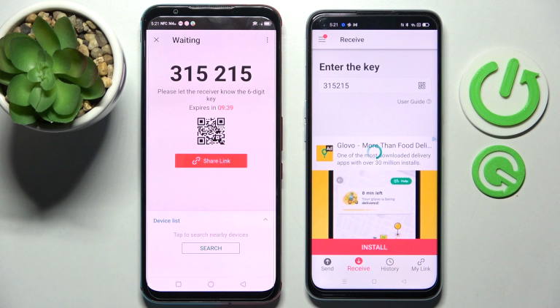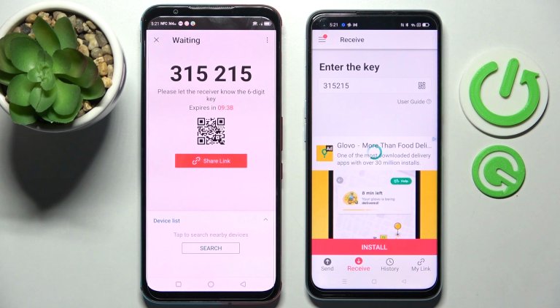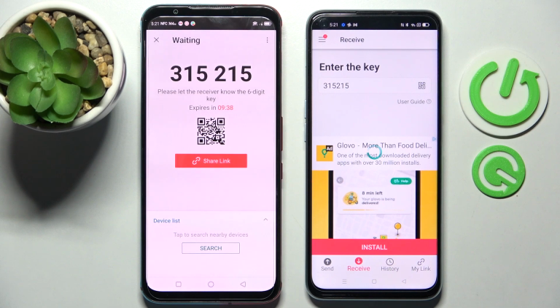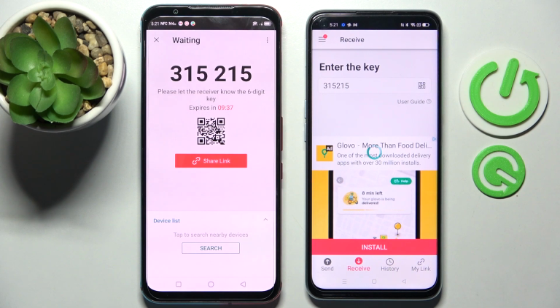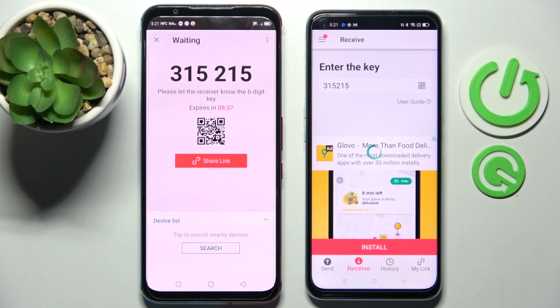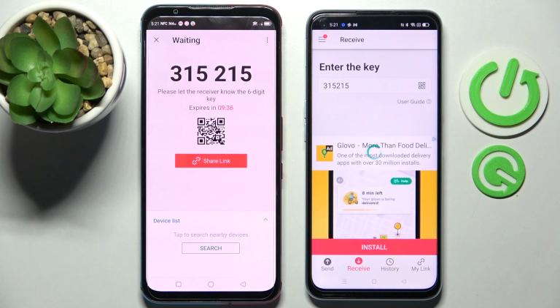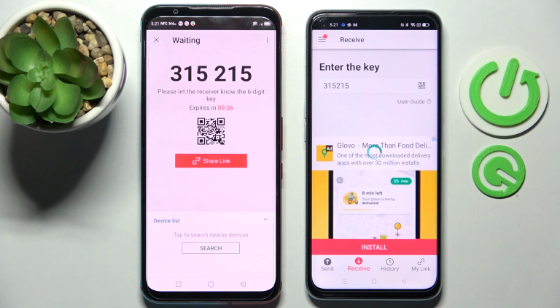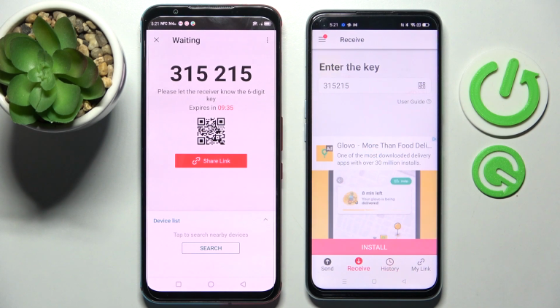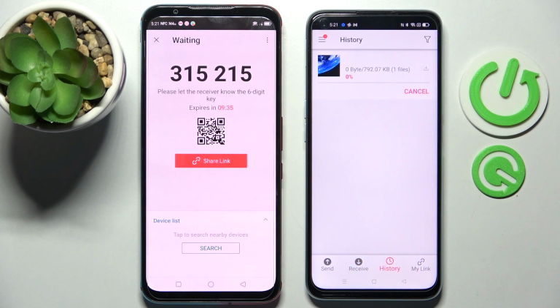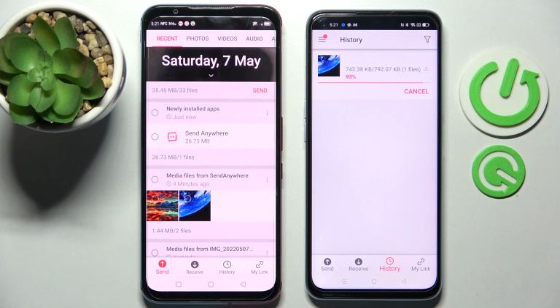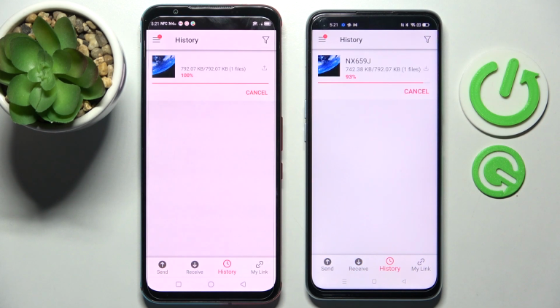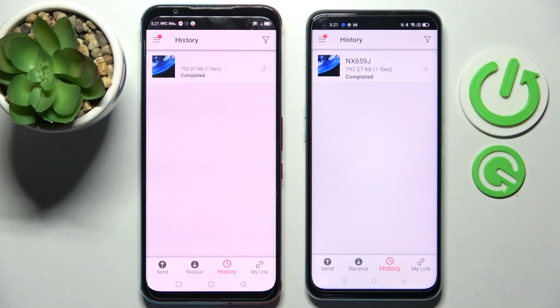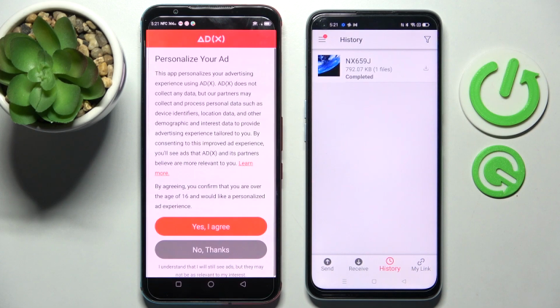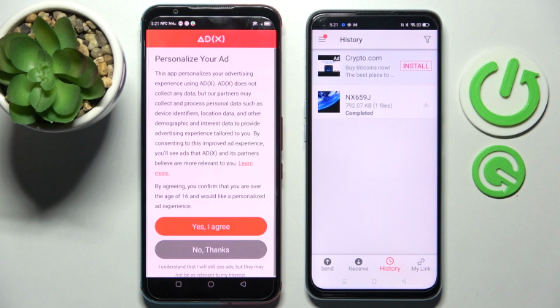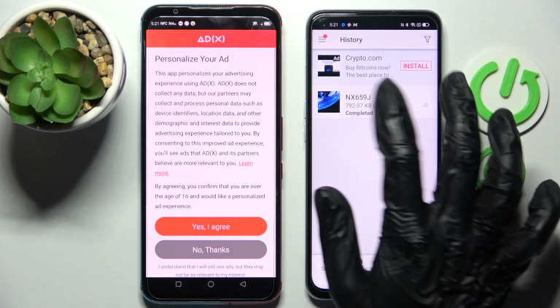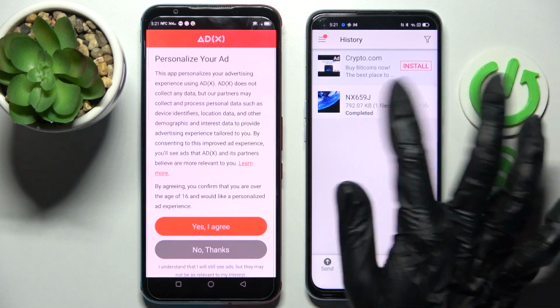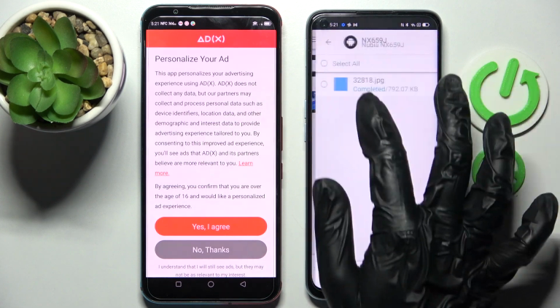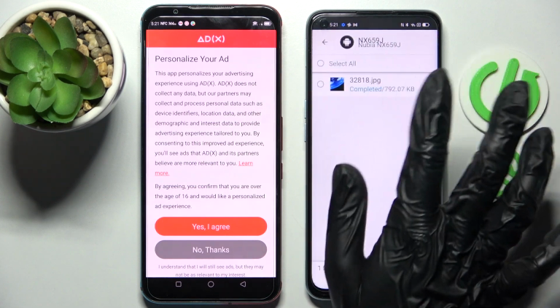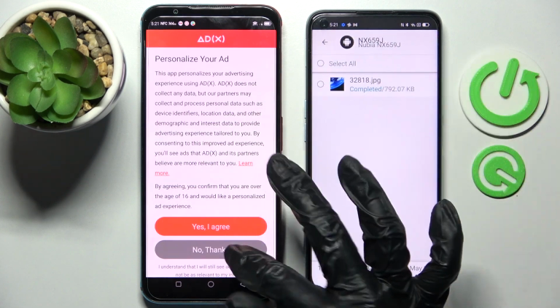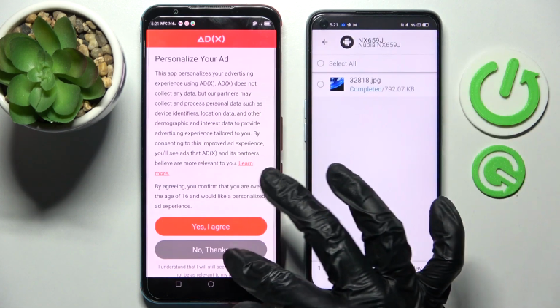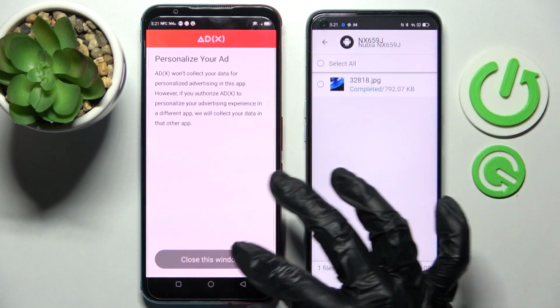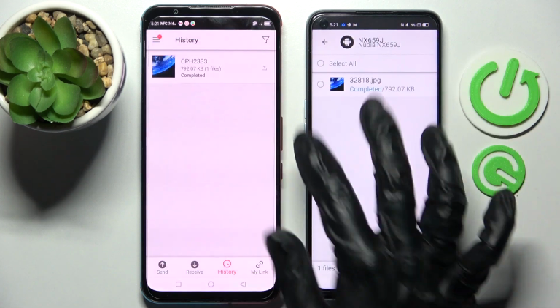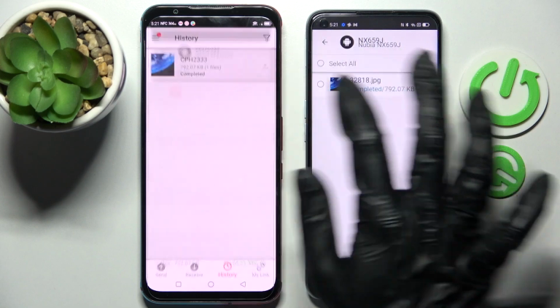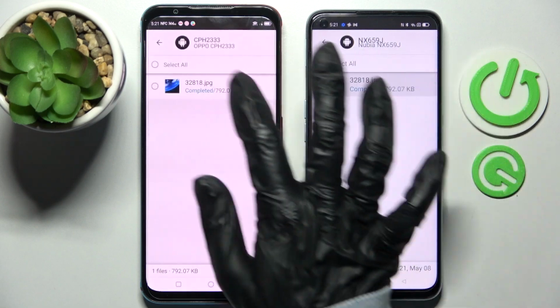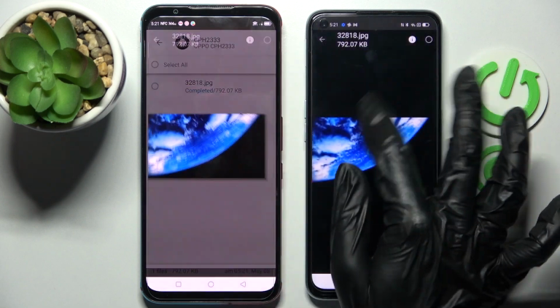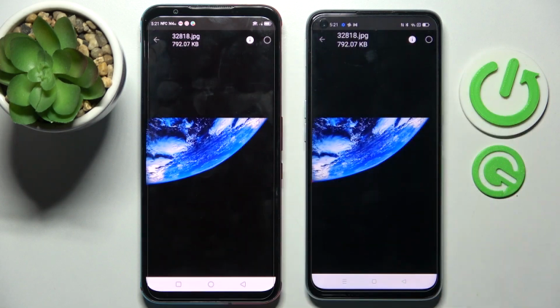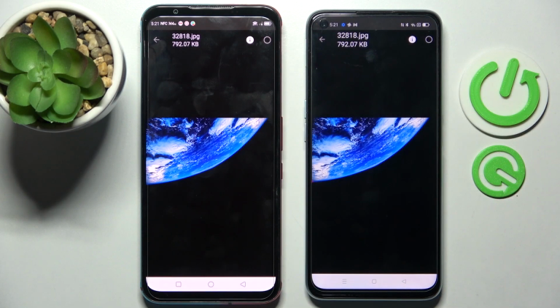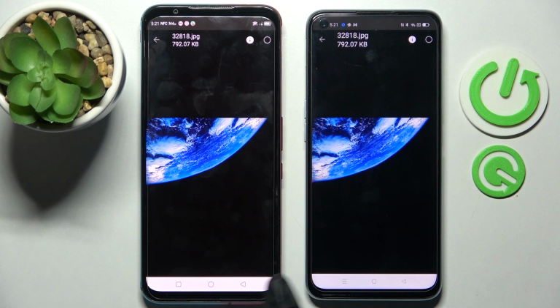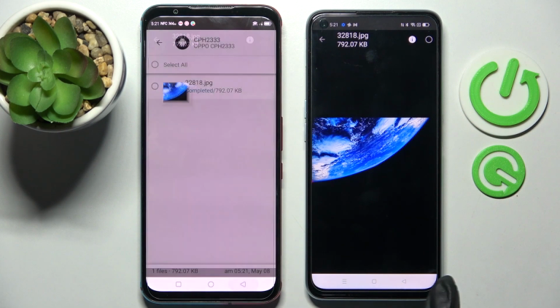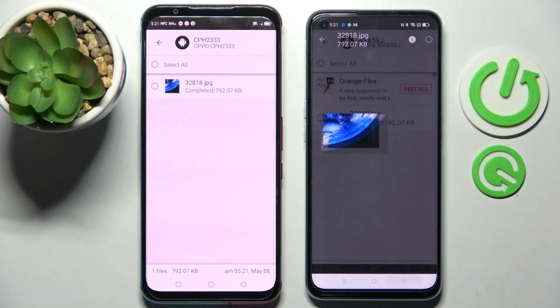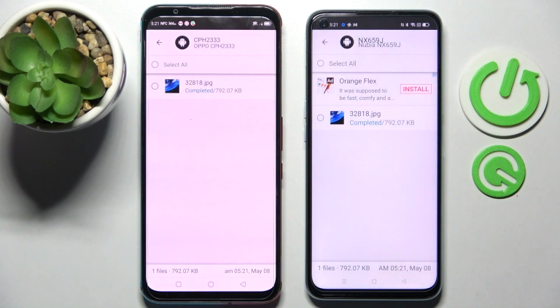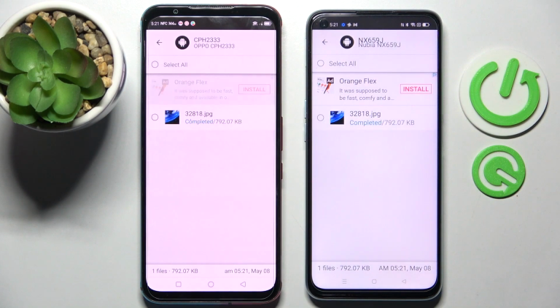Now after literally a couple of seconds, as you can see, my photo was successfully sent. Thanks so much for watching! If you enjoyed this video, smash that like button, comment, and definitely subscribe! Bye!